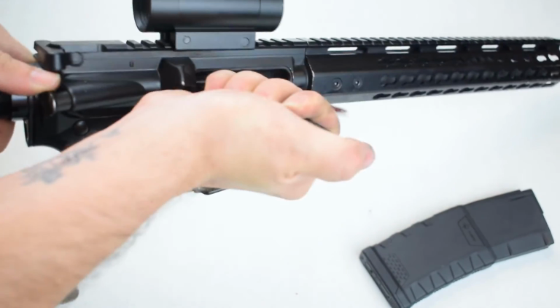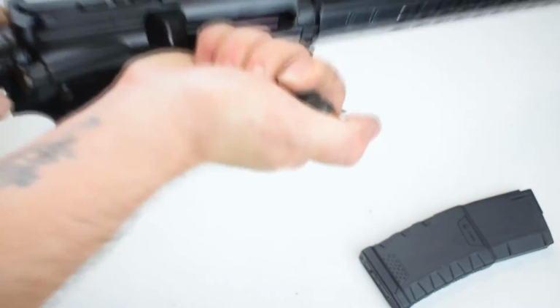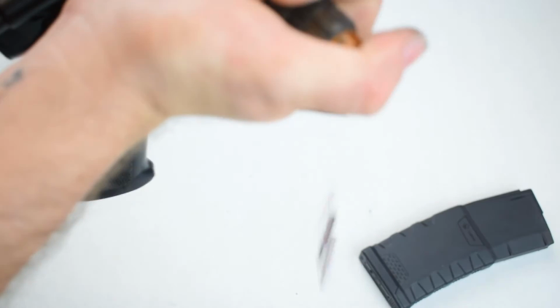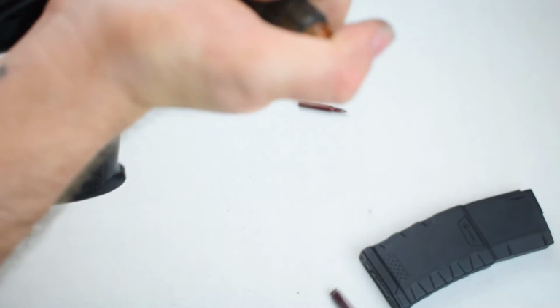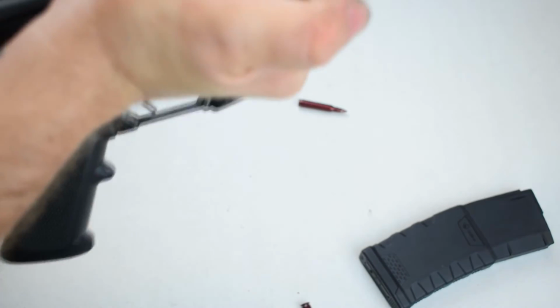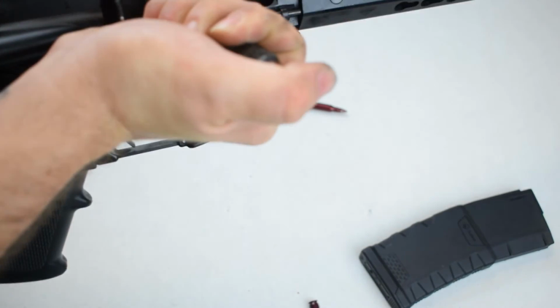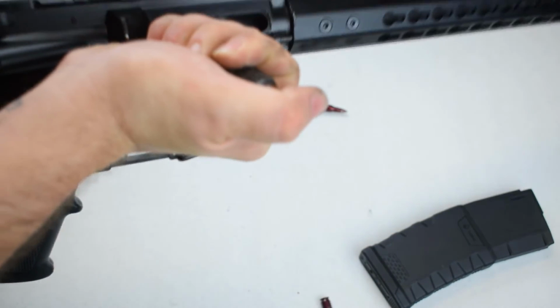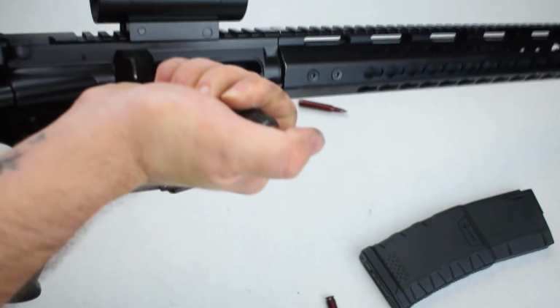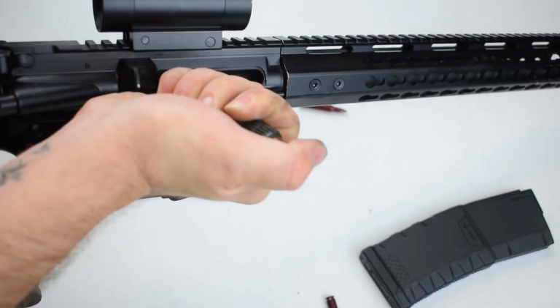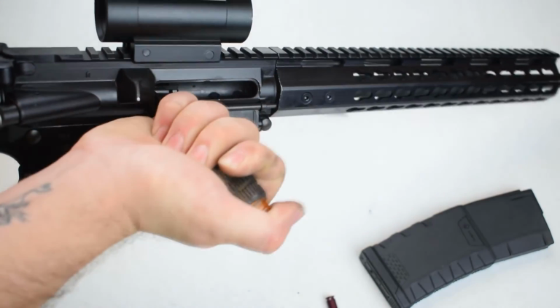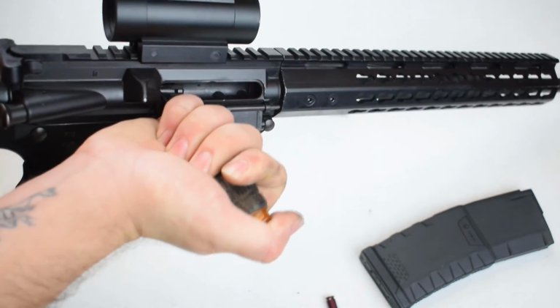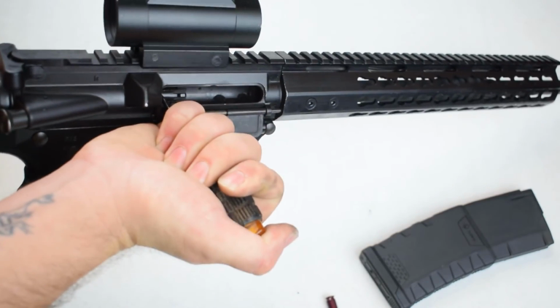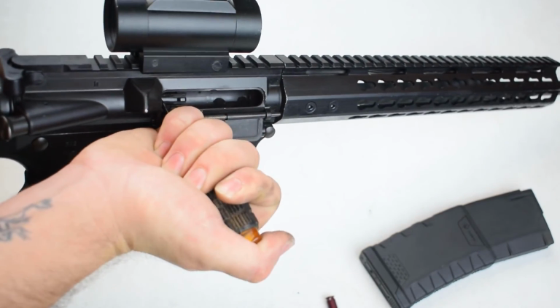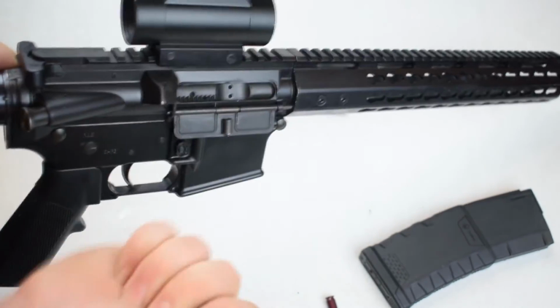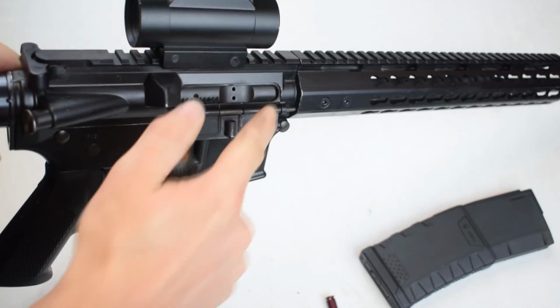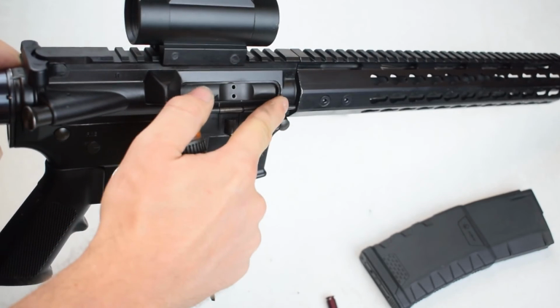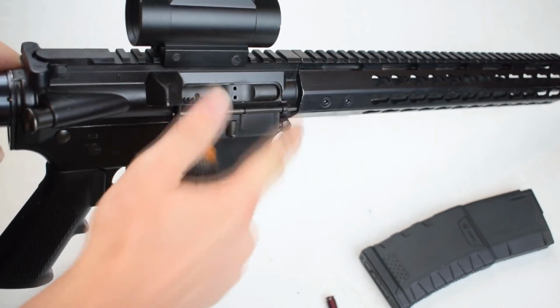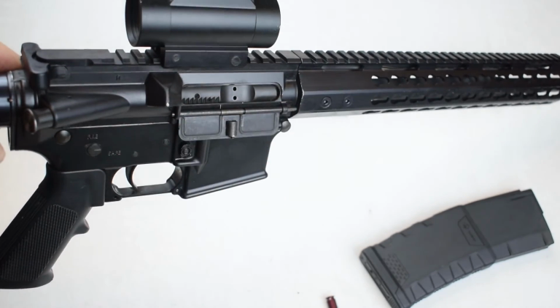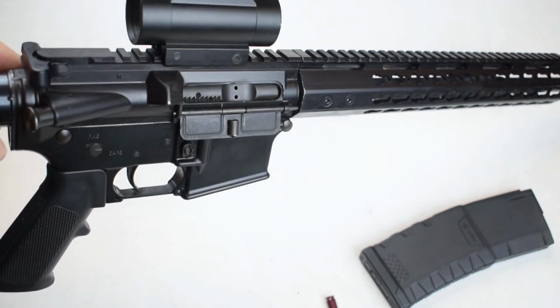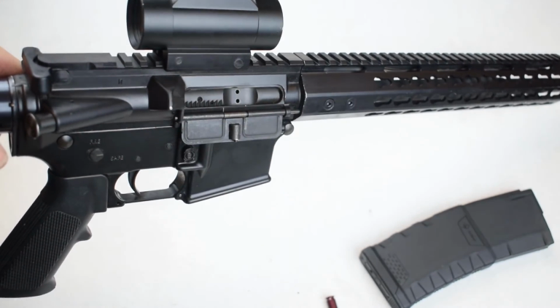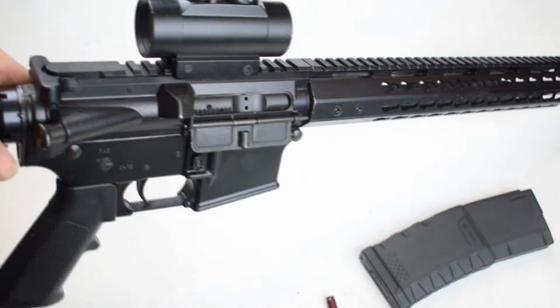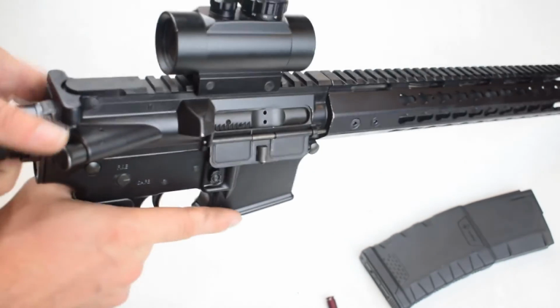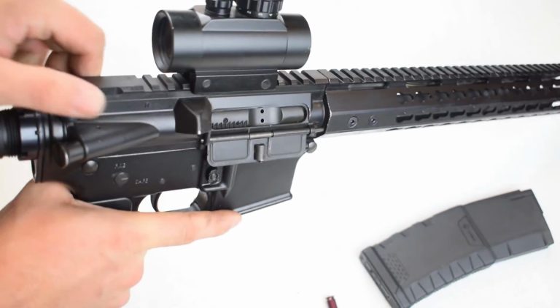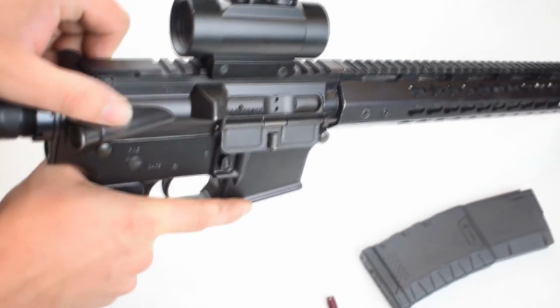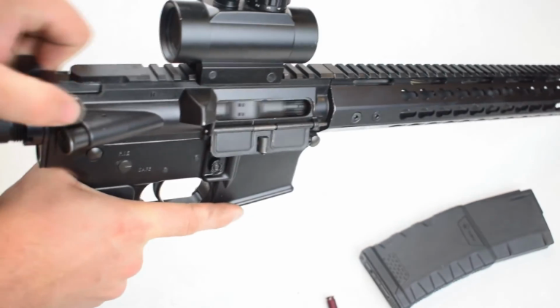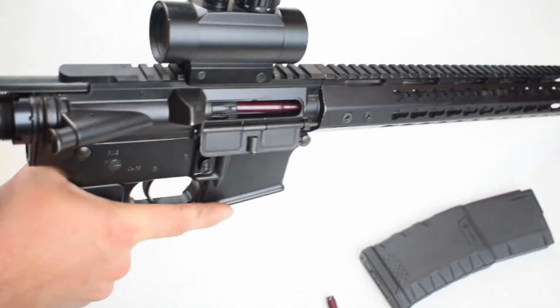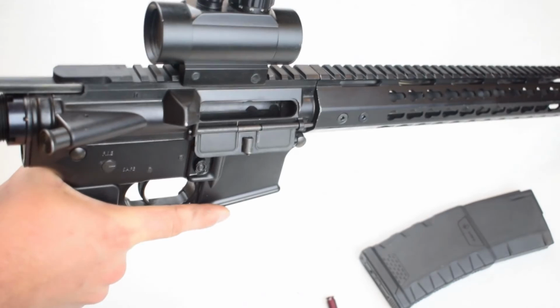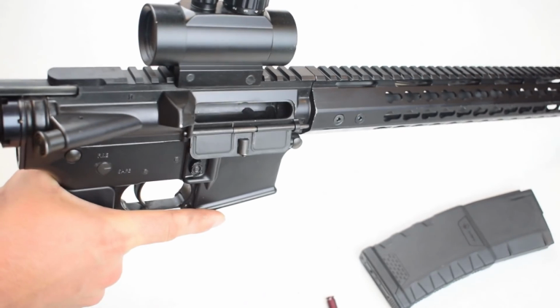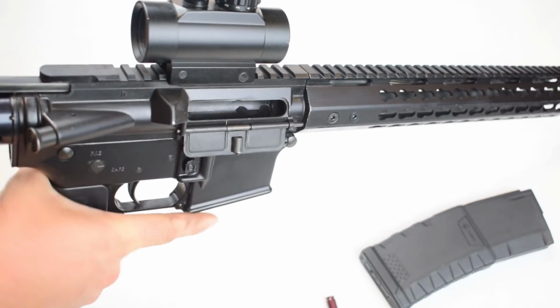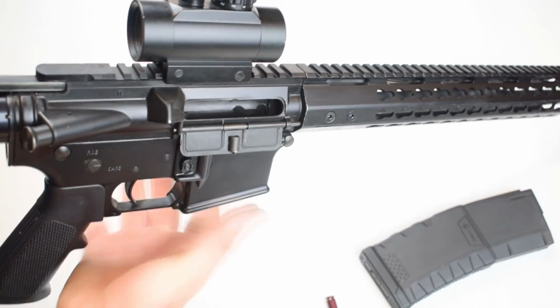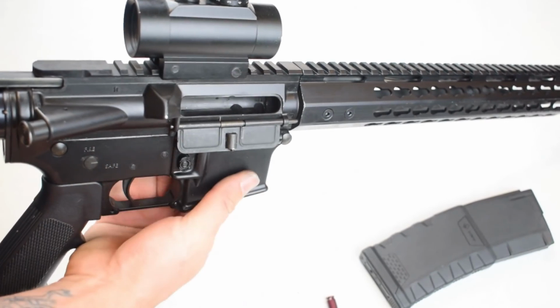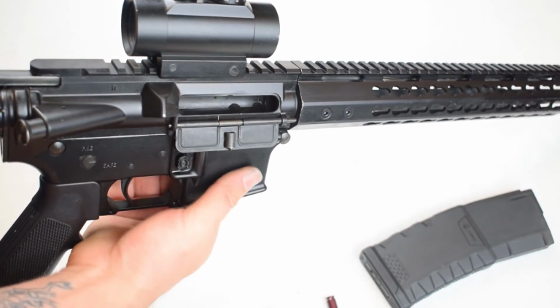When you do that, that round should come tumbling out. Let's loosen it up a little bit, pull that back — and now that round is gone. If we release this, that should catch what was stuck in that chamber, and if we use our charging handle one more time it should extract and eject that.